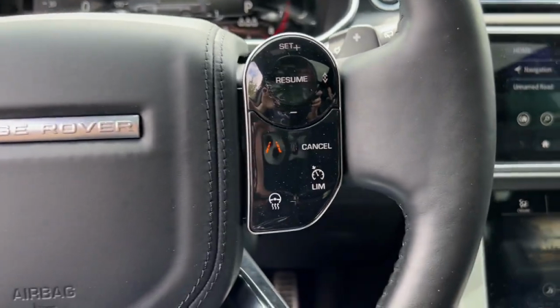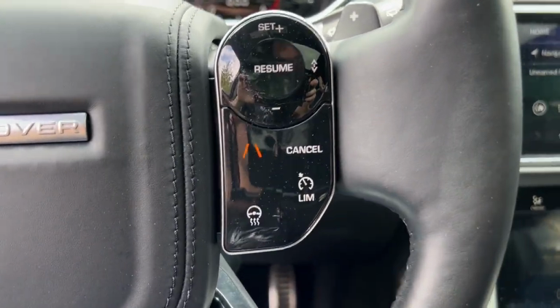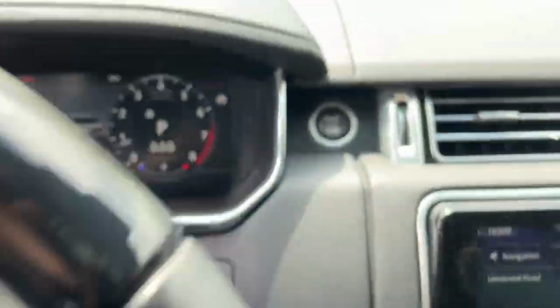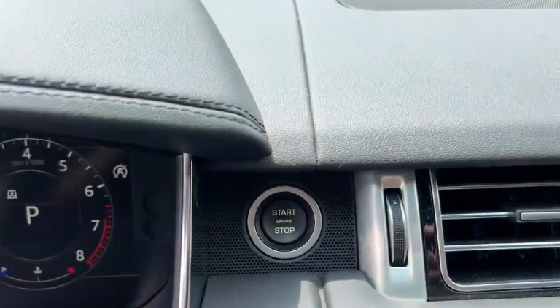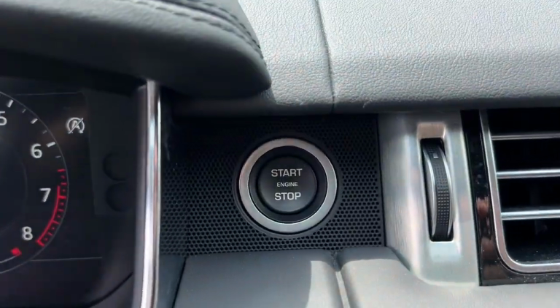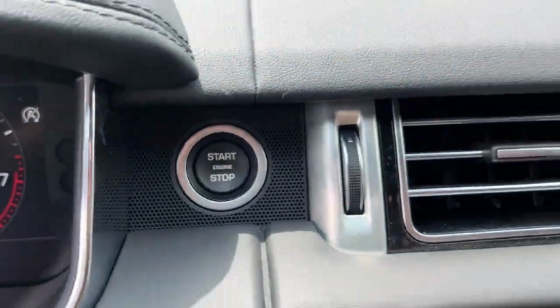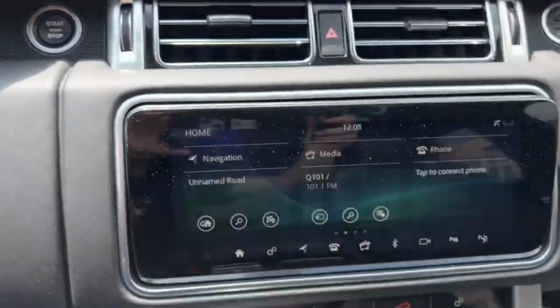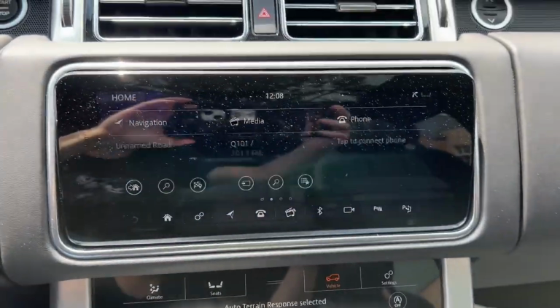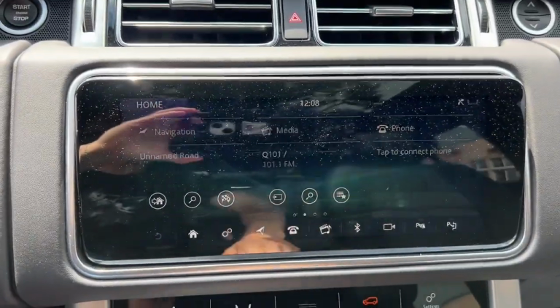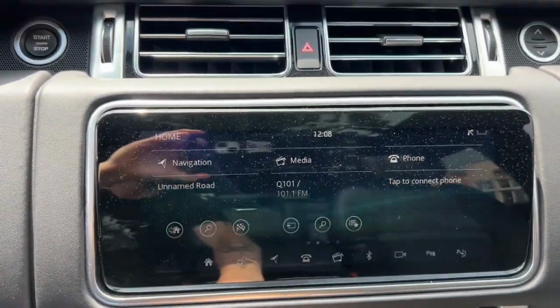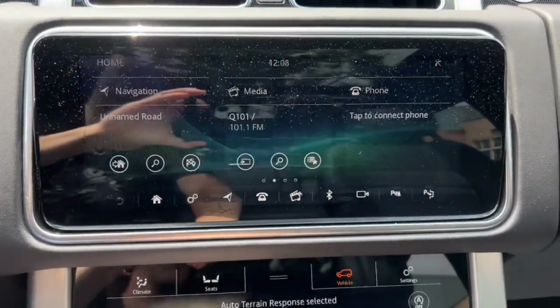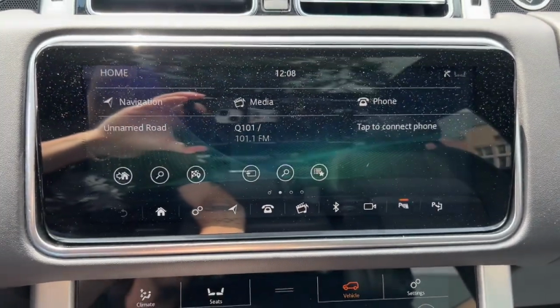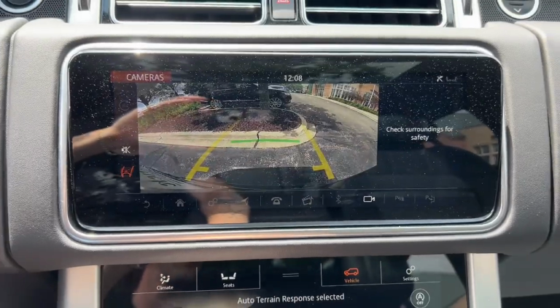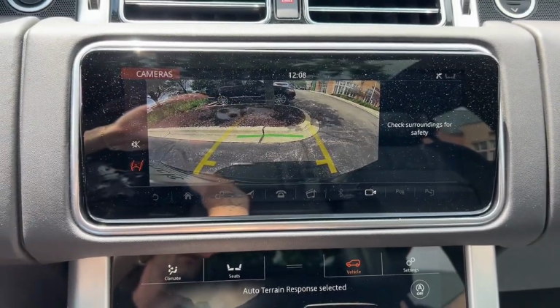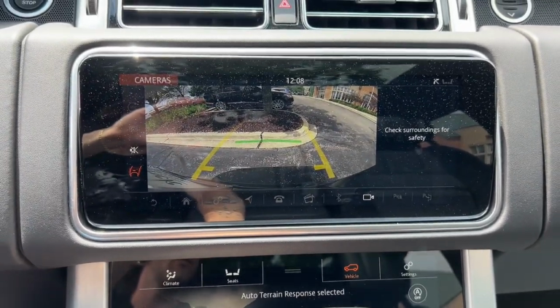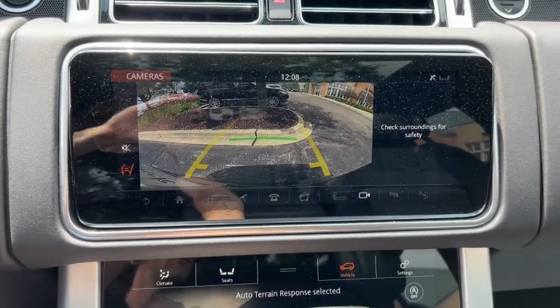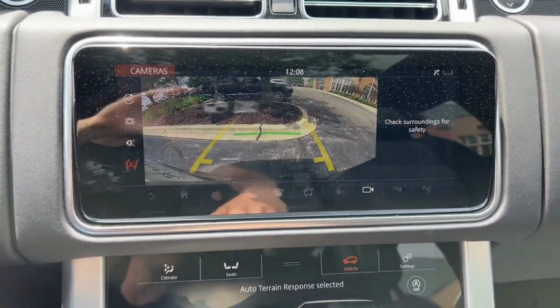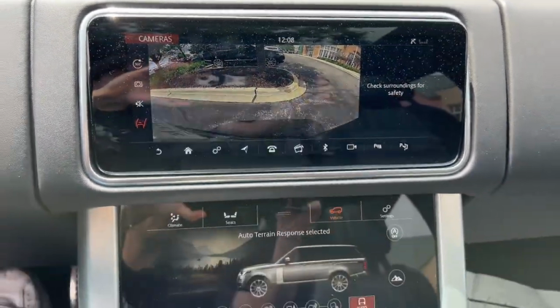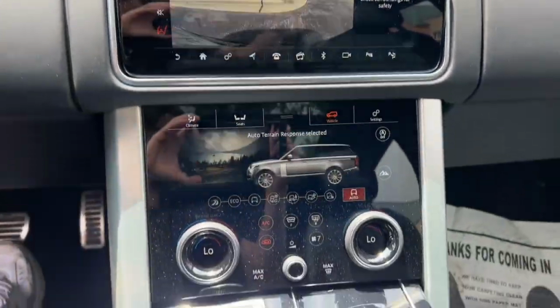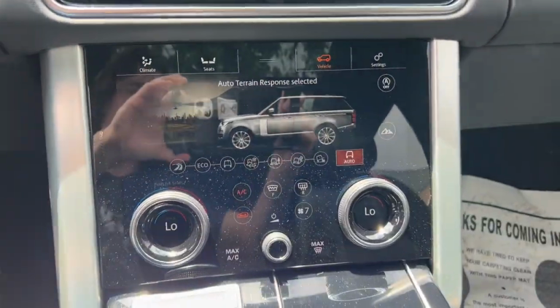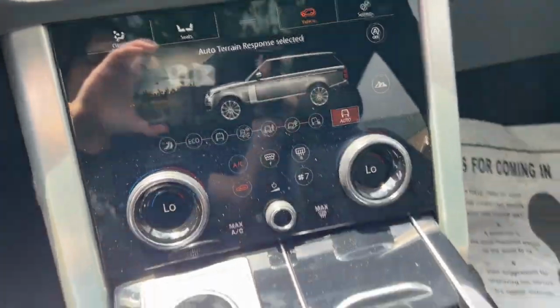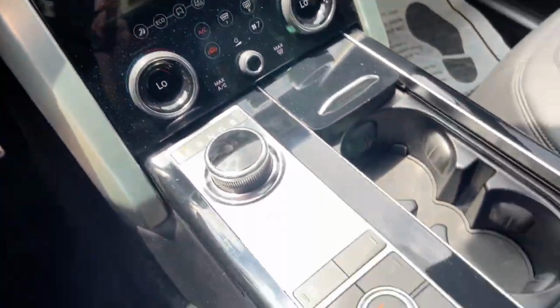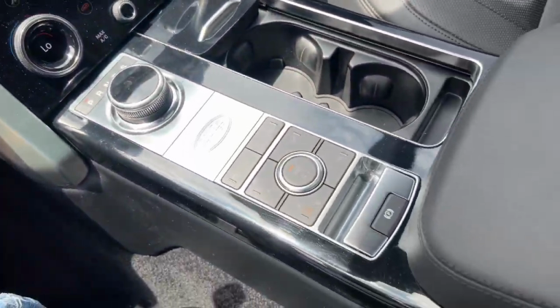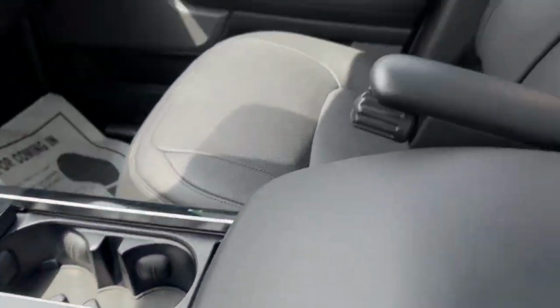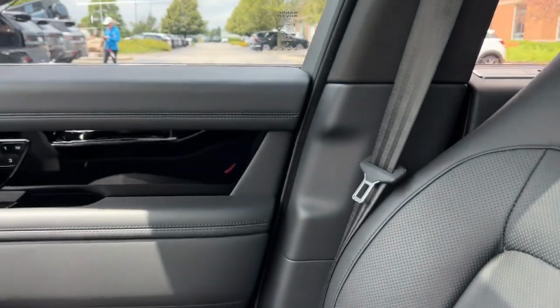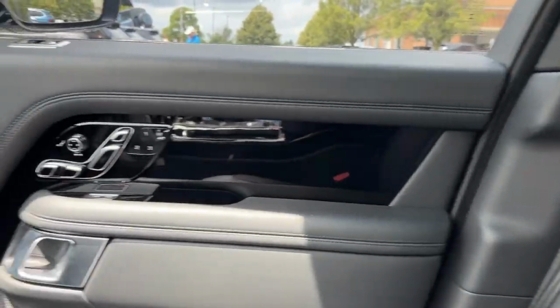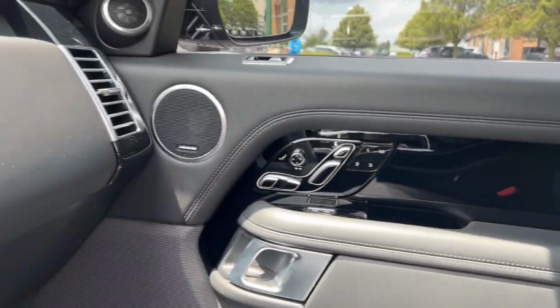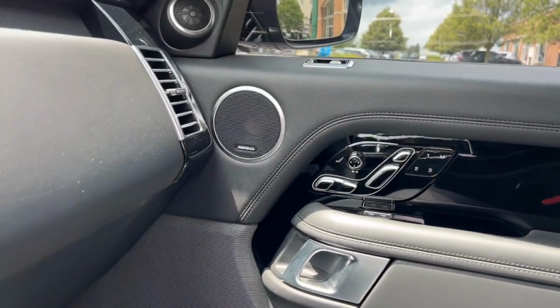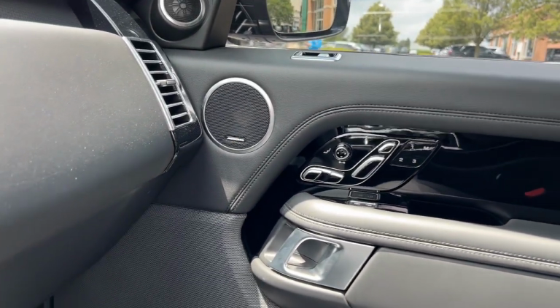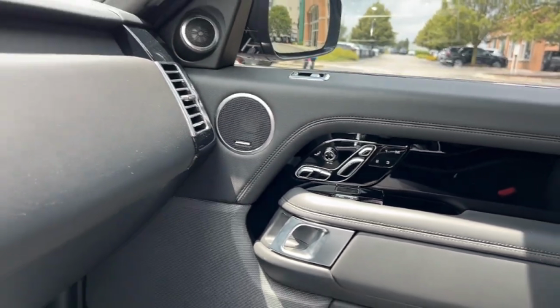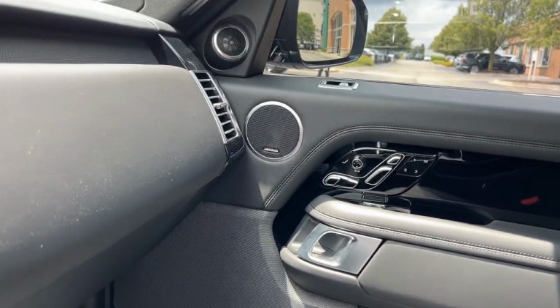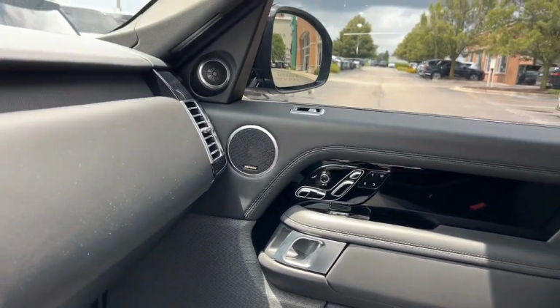Heated steering wheel, 360-degree view car camera, head-up display, Apple CarPlay and/or Android Auto, navigation system, keyless entry, moonroof, backup camera, fog lamps, satellite radio.